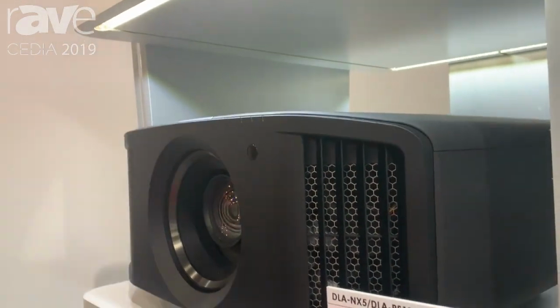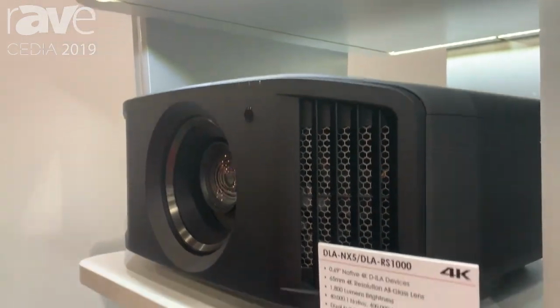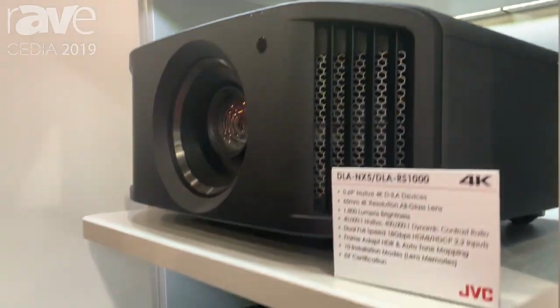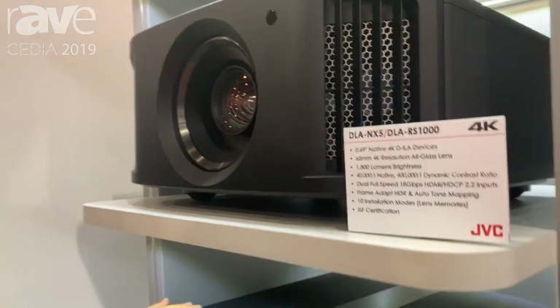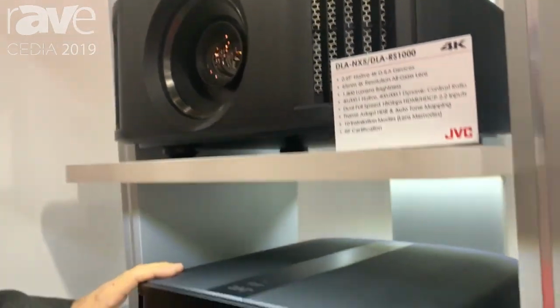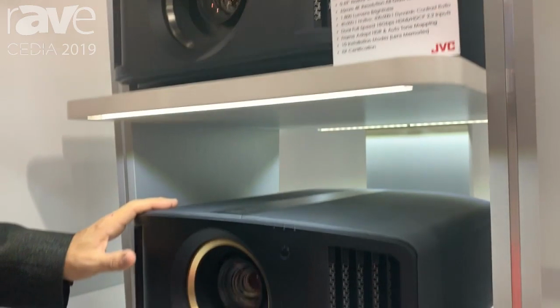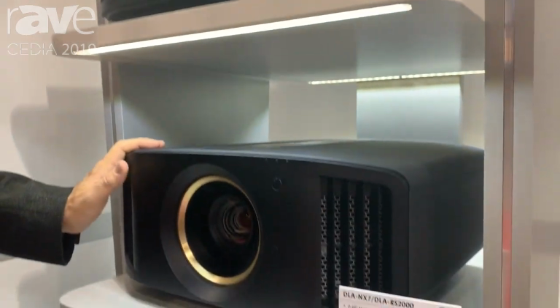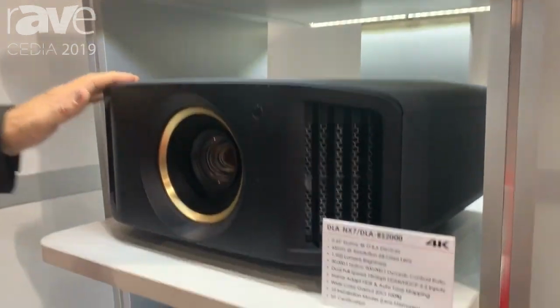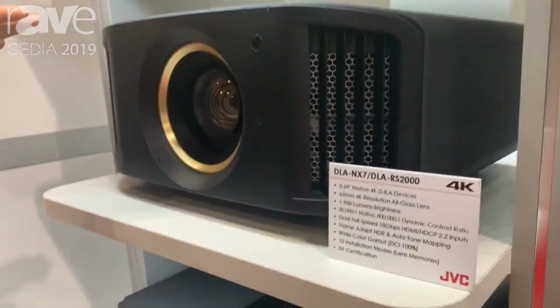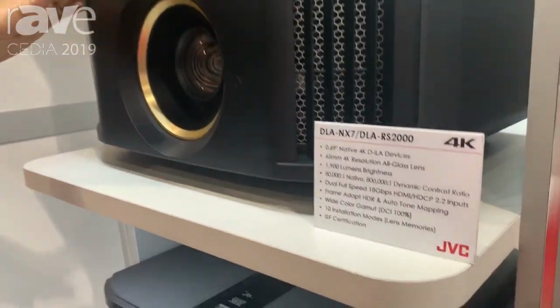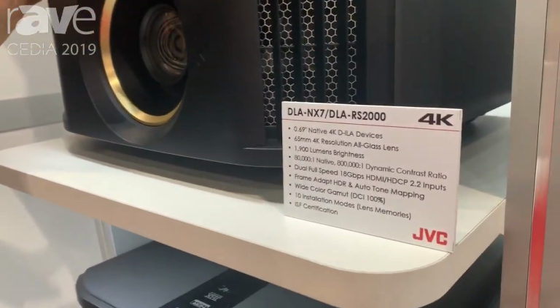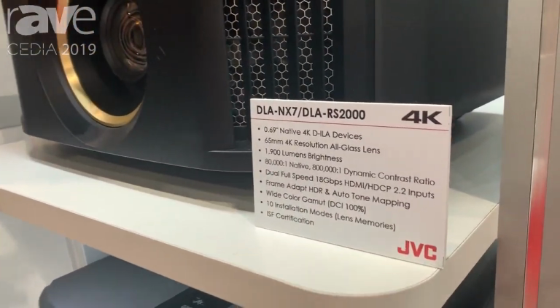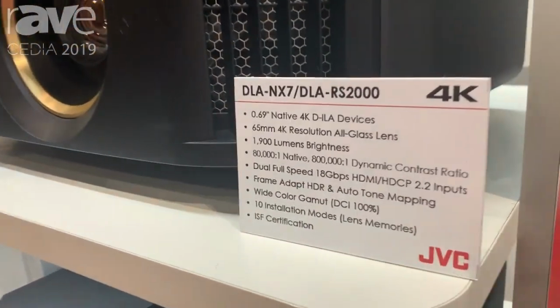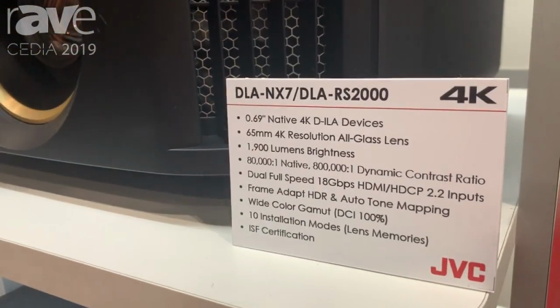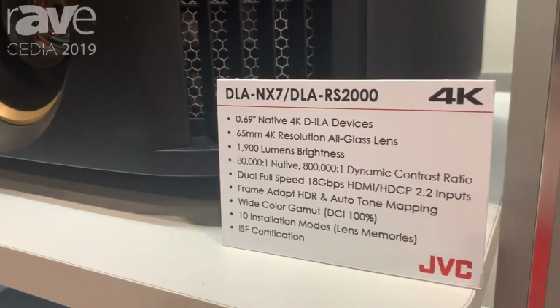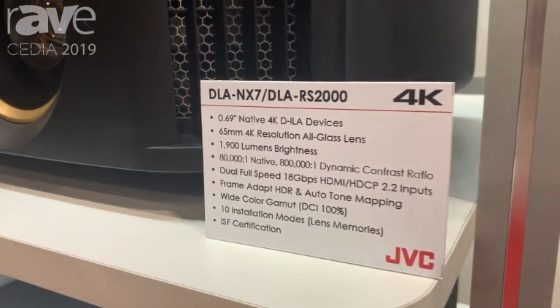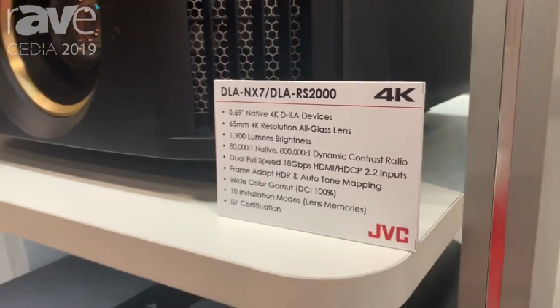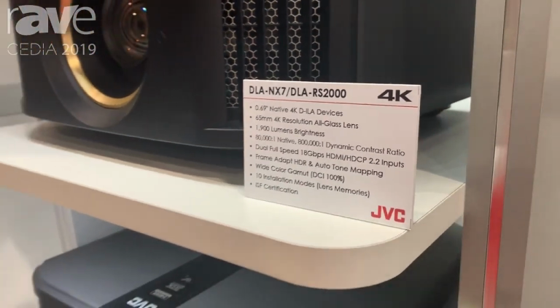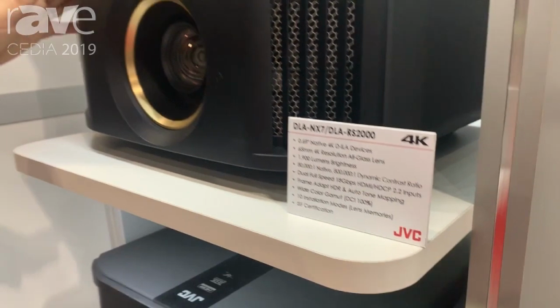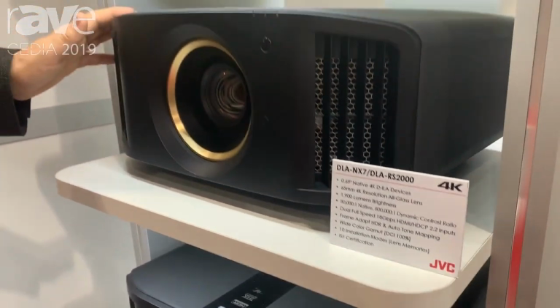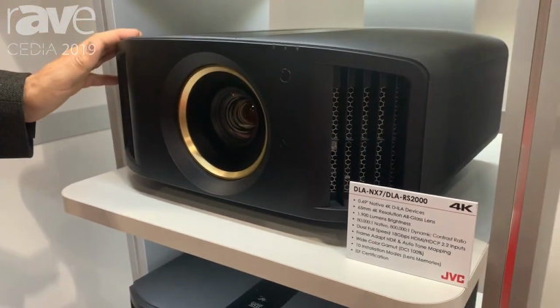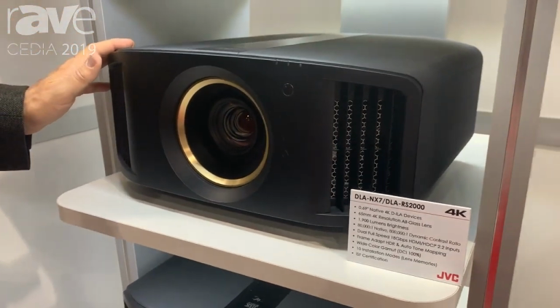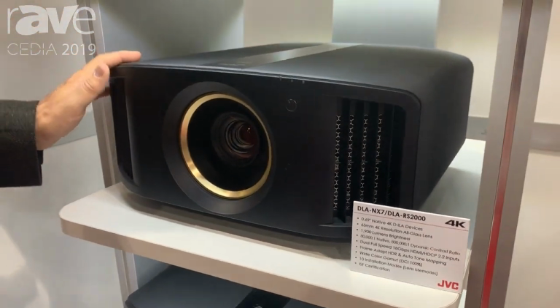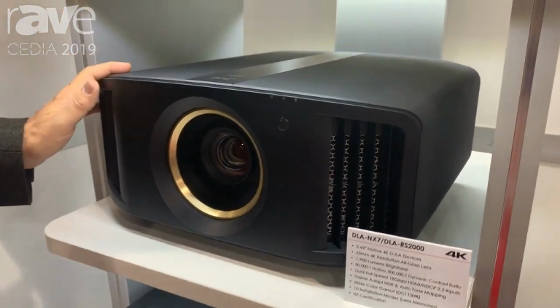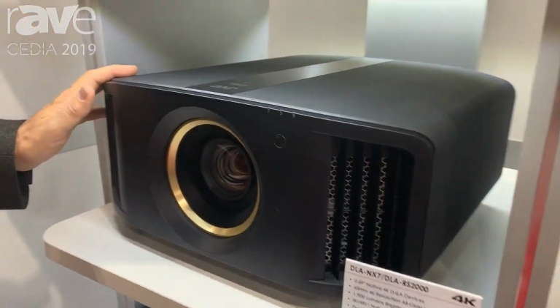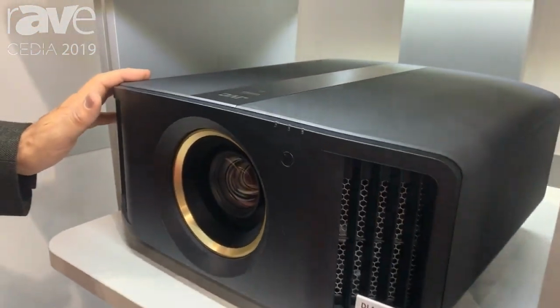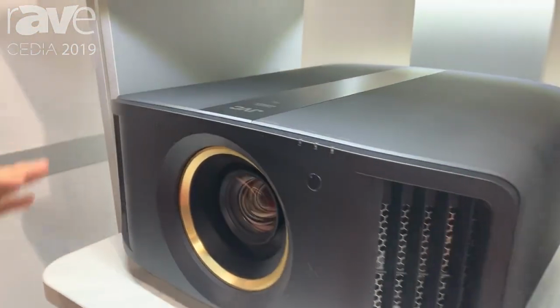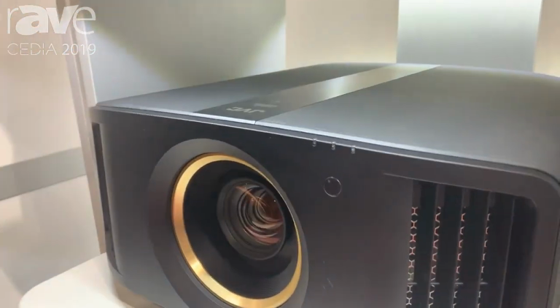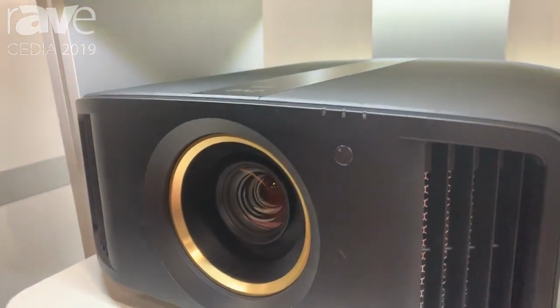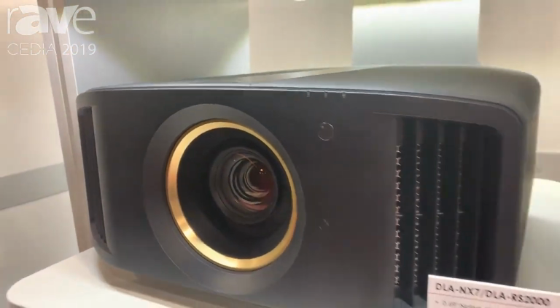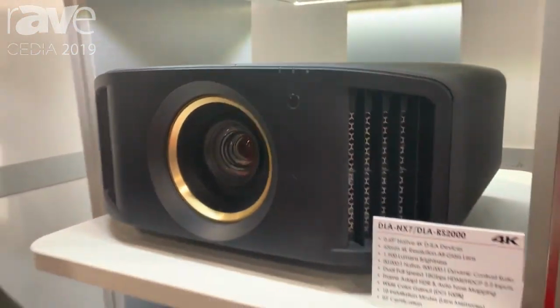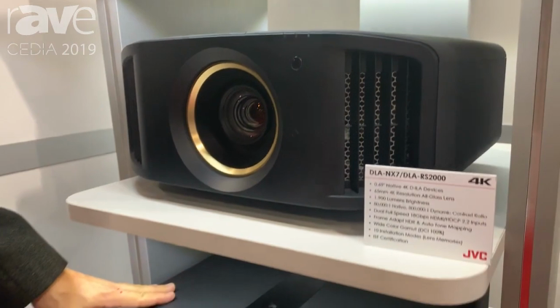When we go to the DILA NX-7 and the DILA RS-2000, we go to 1900 lumens, and we double that native contrast to 80000:1.